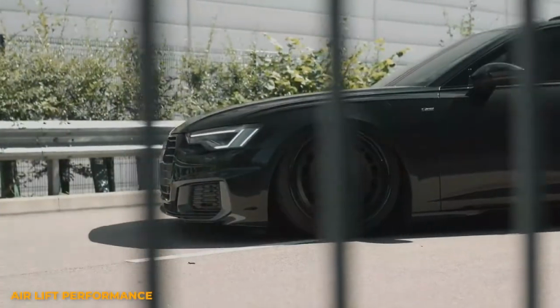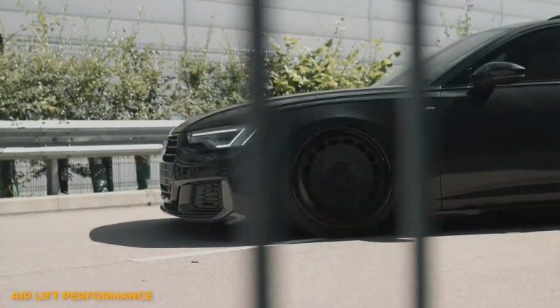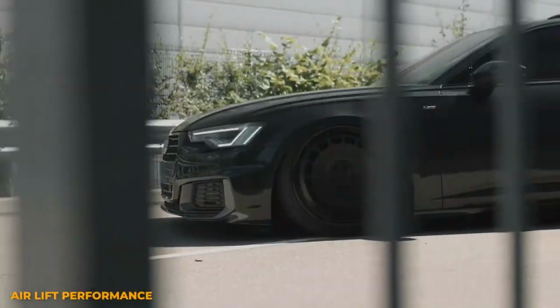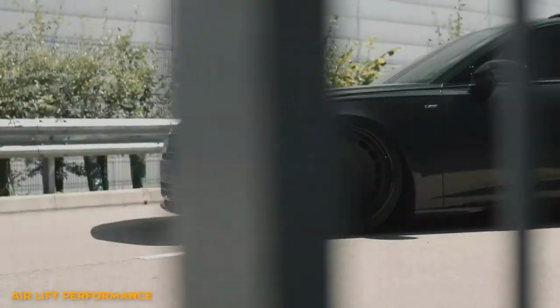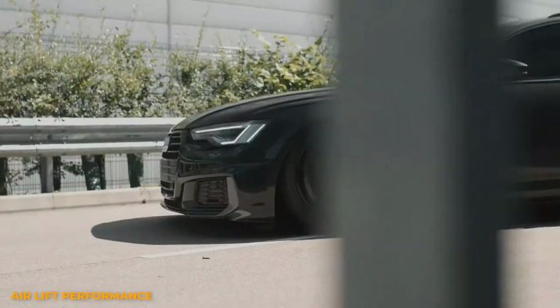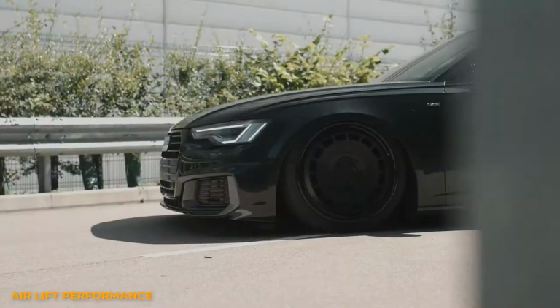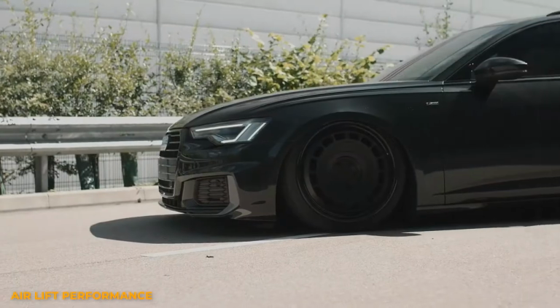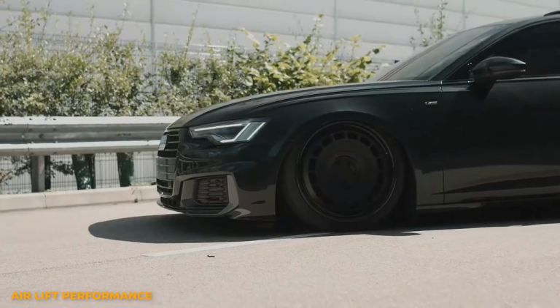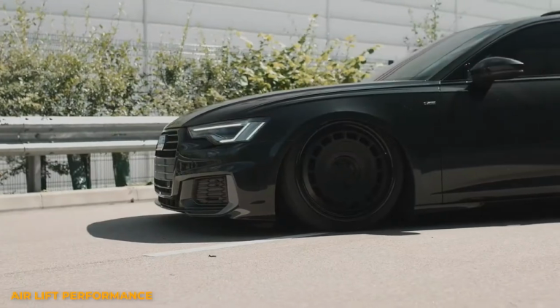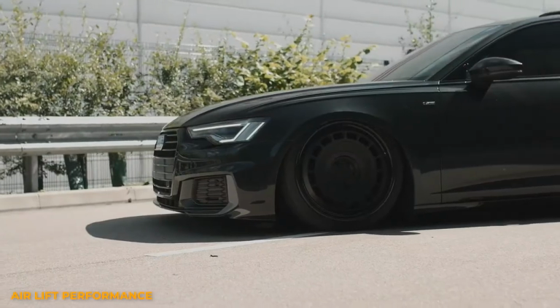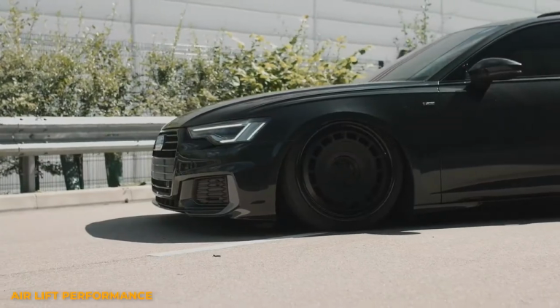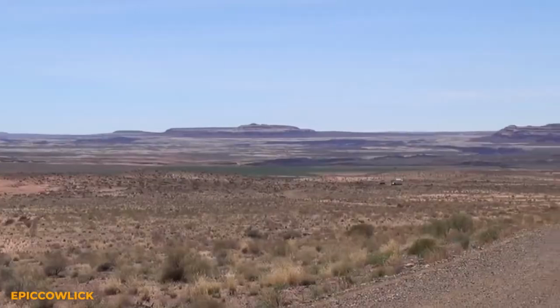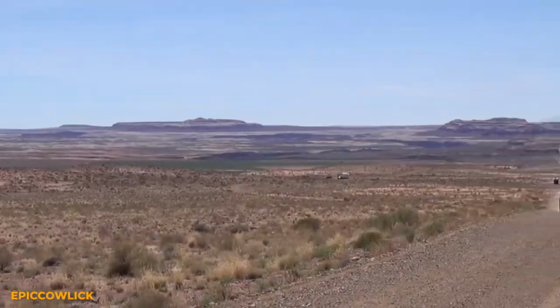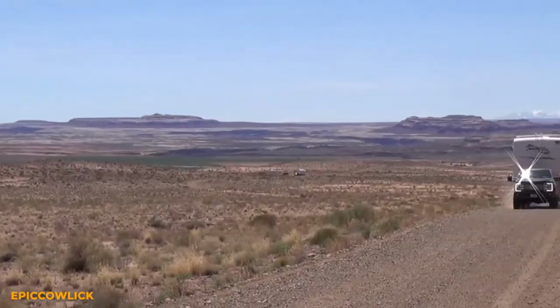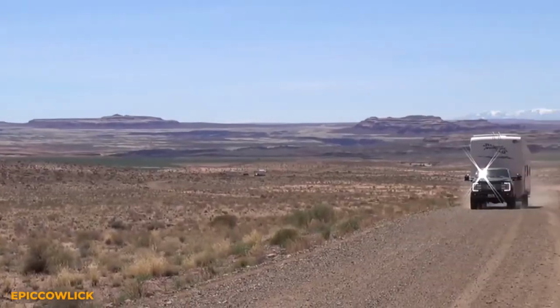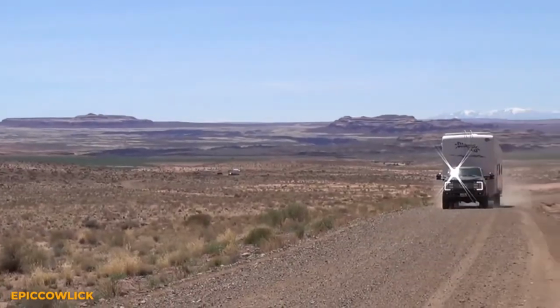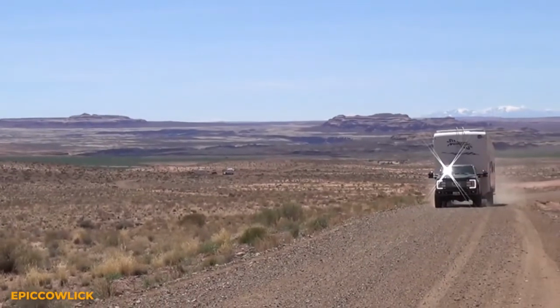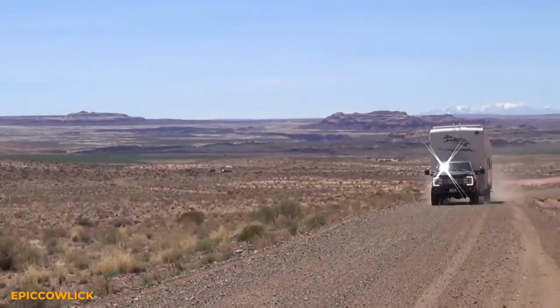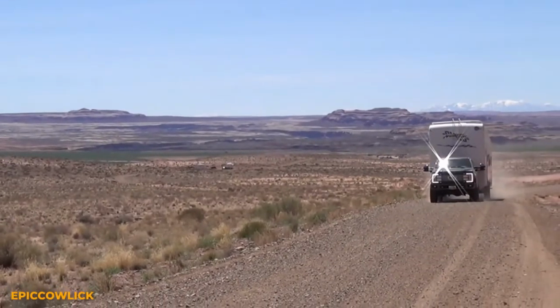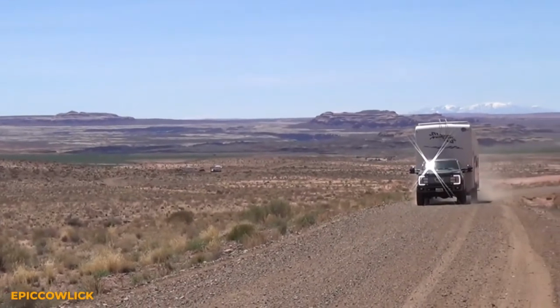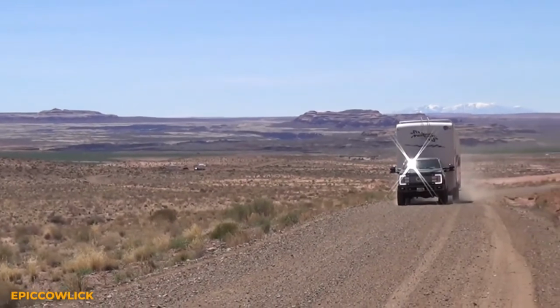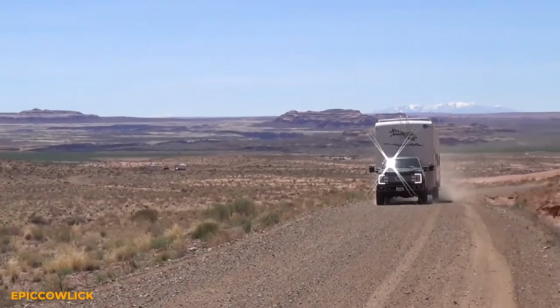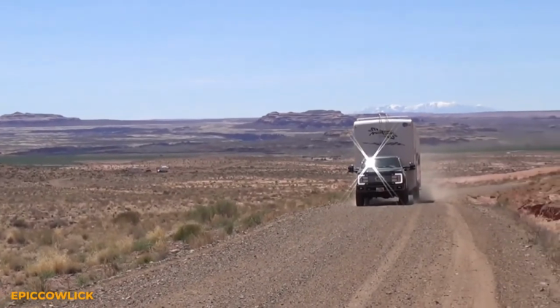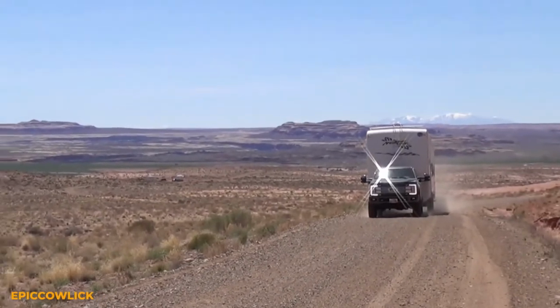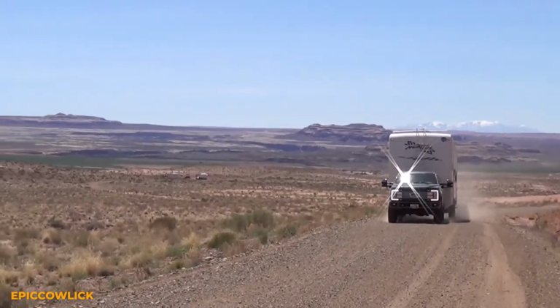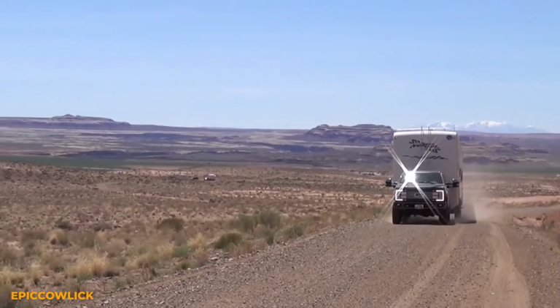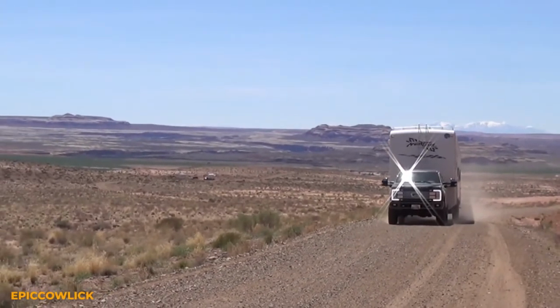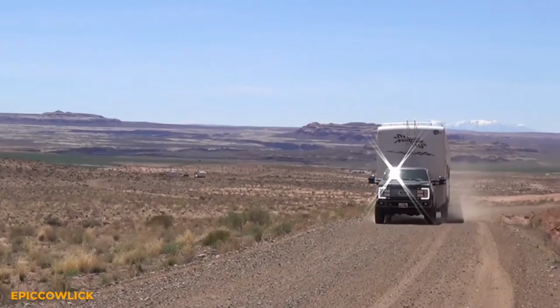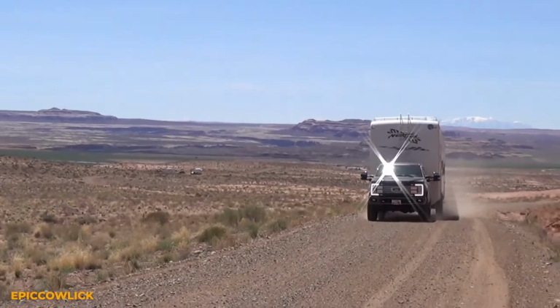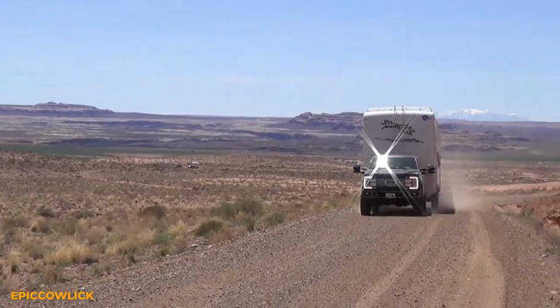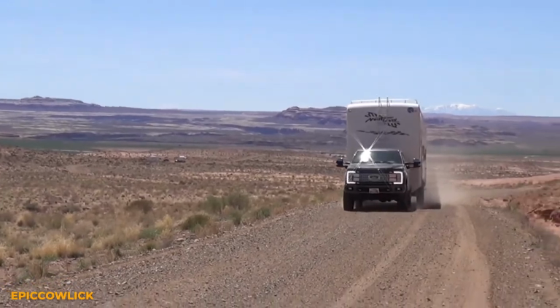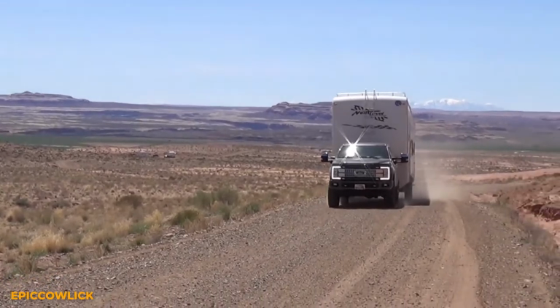Trucks see similar effects from air suspension. Ride quality will improve, especially in heavy-duty trucks, while still performing when they need to put in some work.